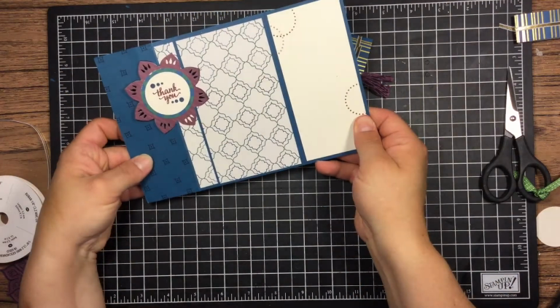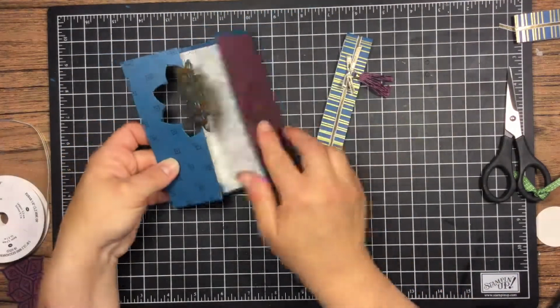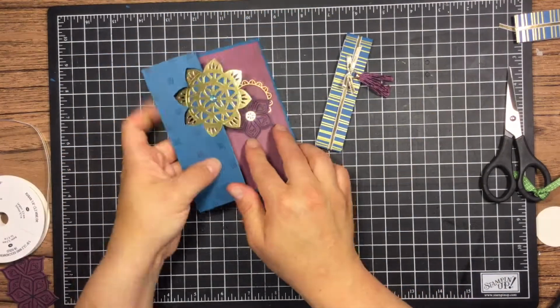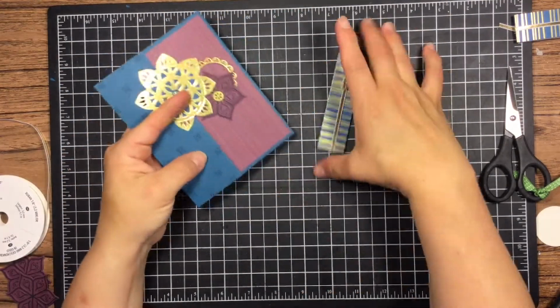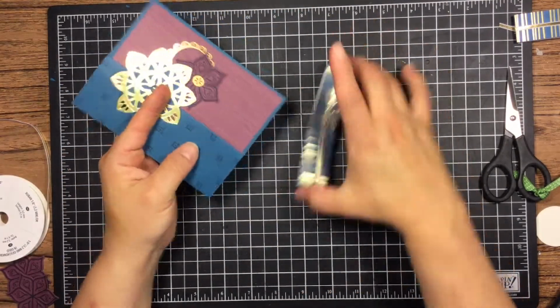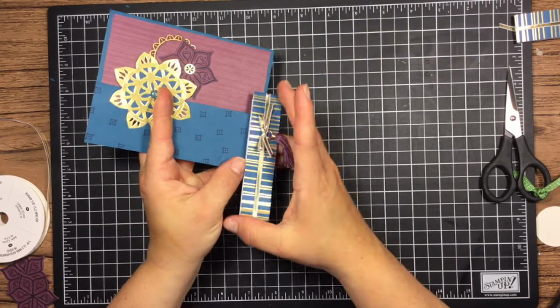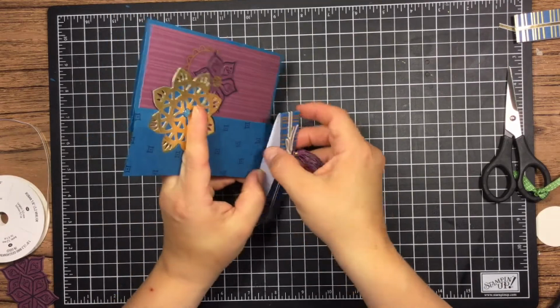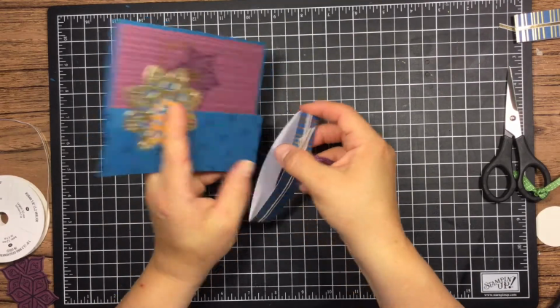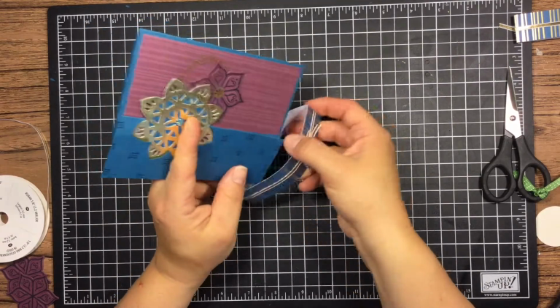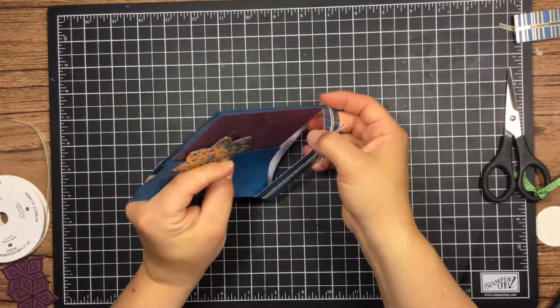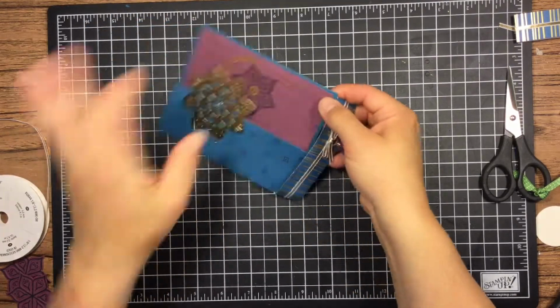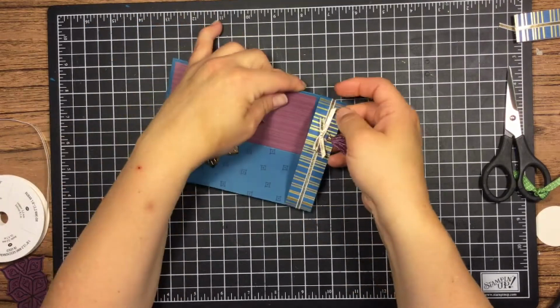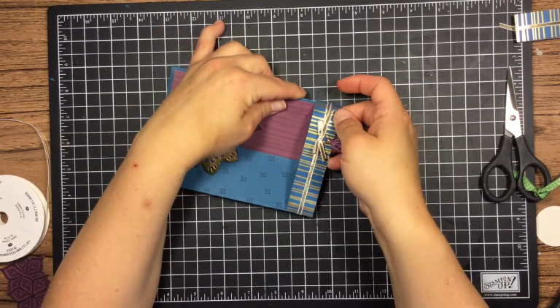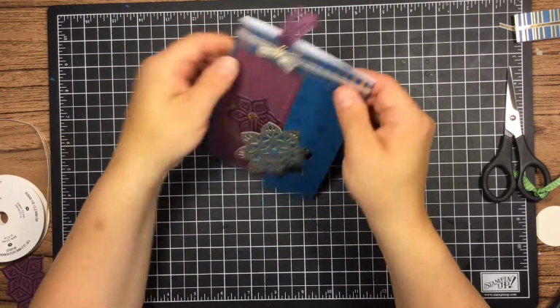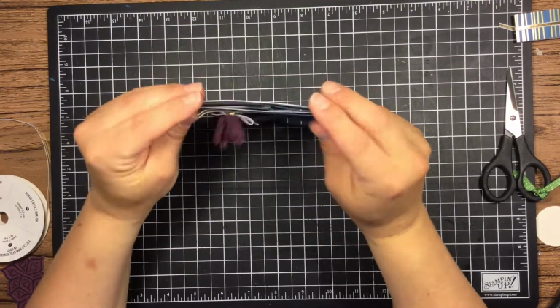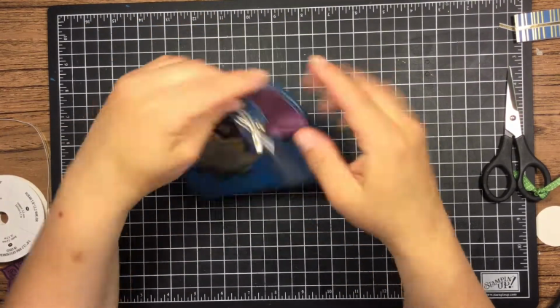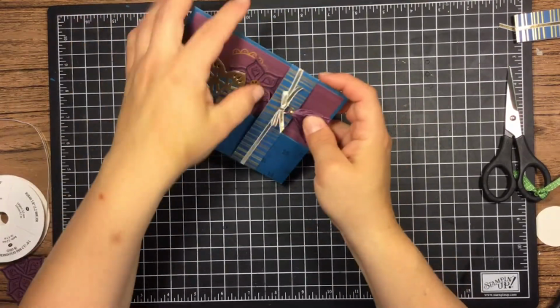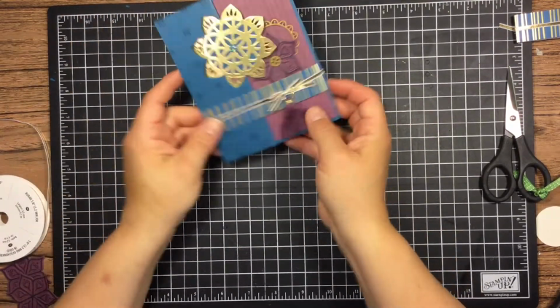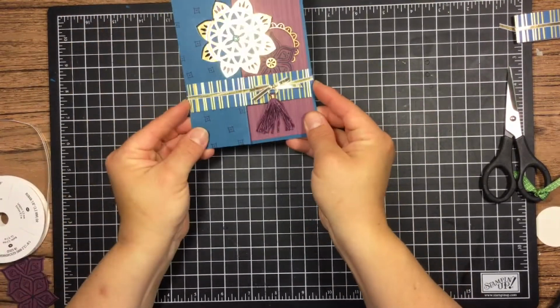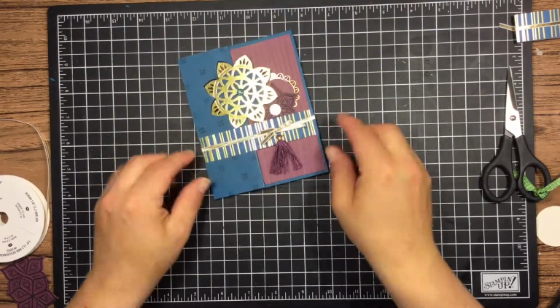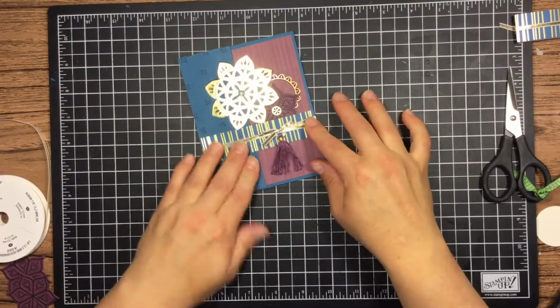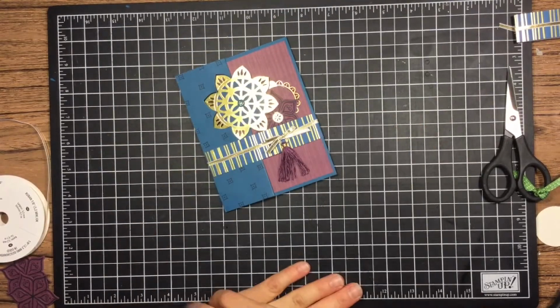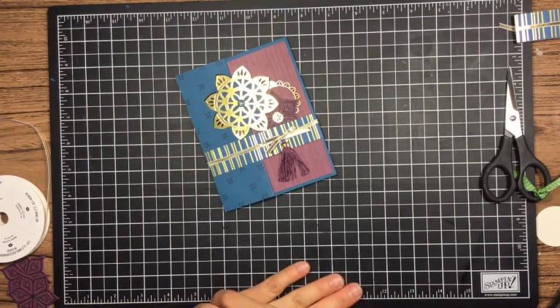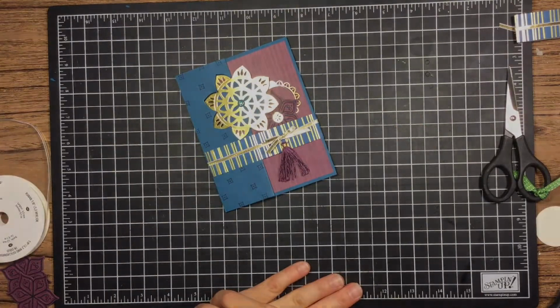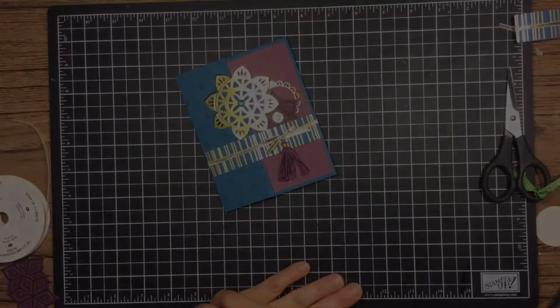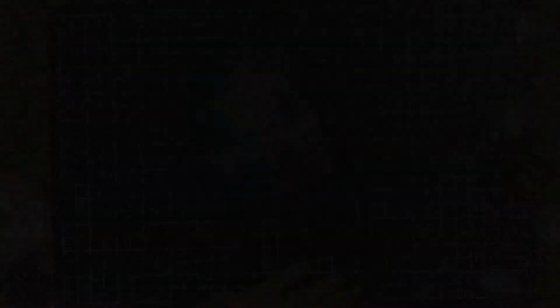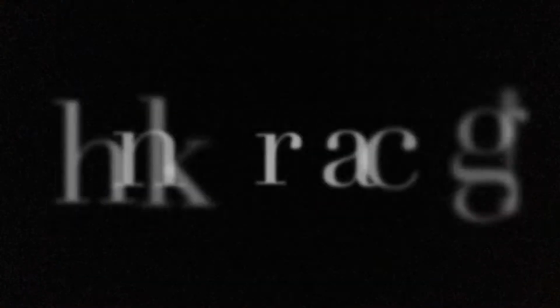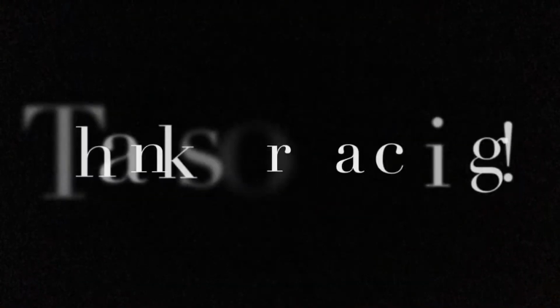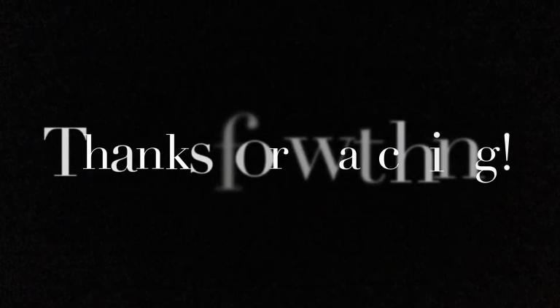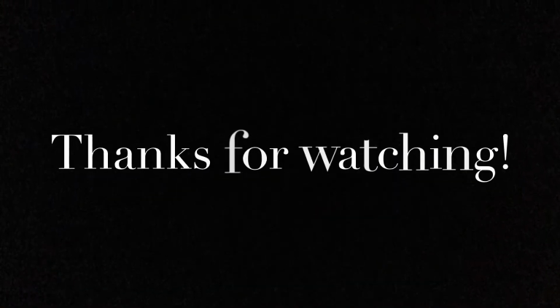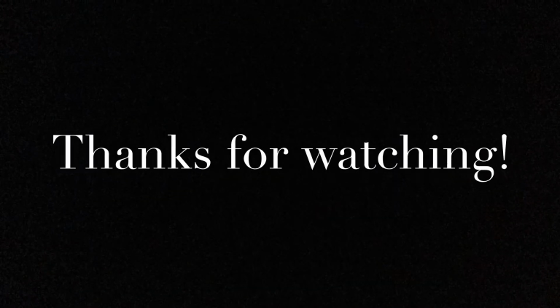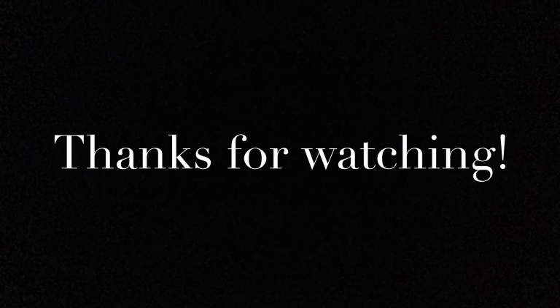And that is our little flip card! You could pretty much make a flip card out of almost any shape — give it a try. Comment below and let me know how you like this card. I hope you have a great day, and thanks for stopping by today.